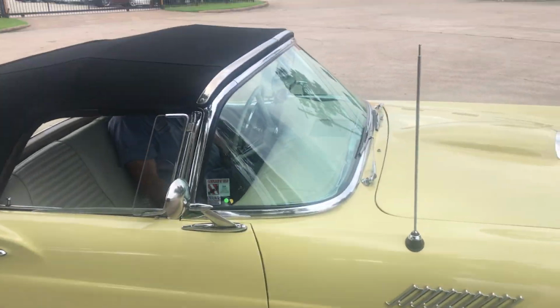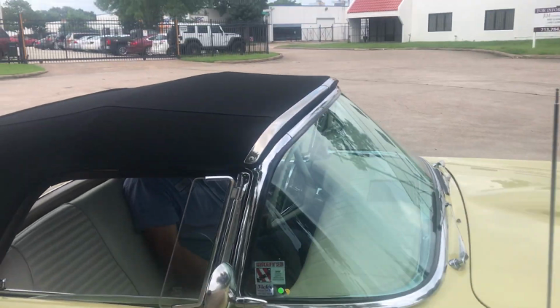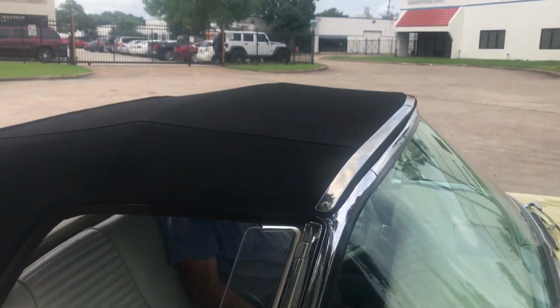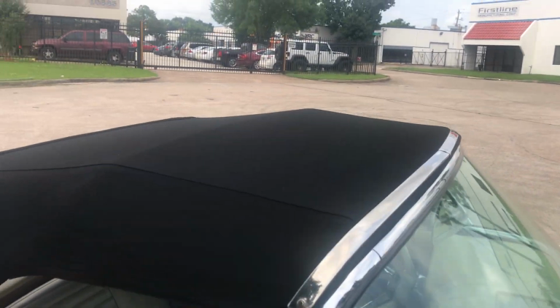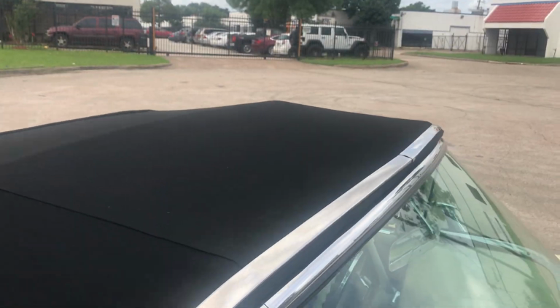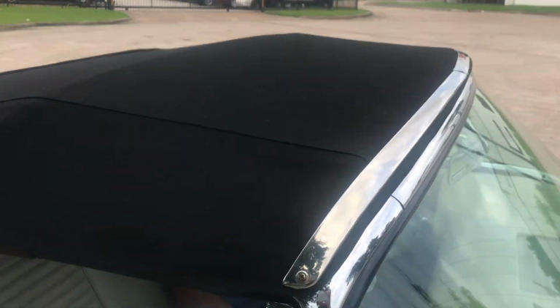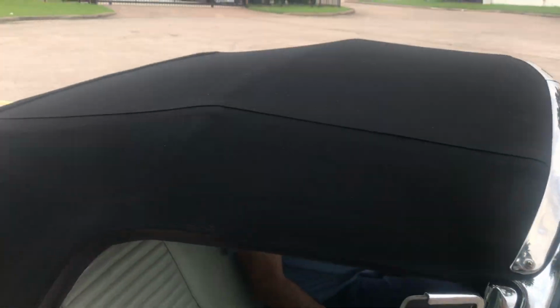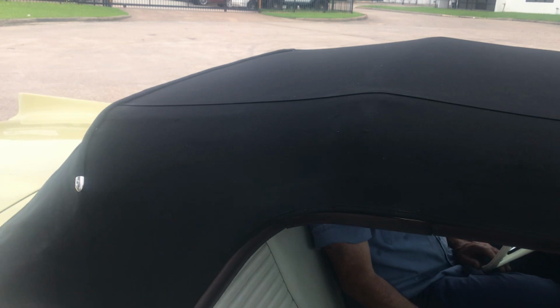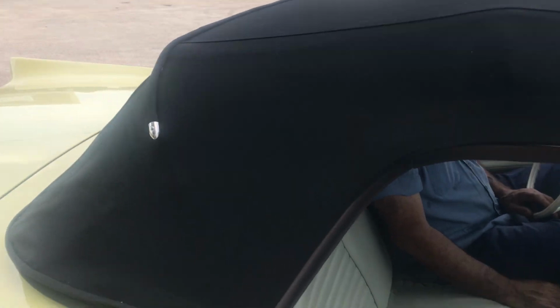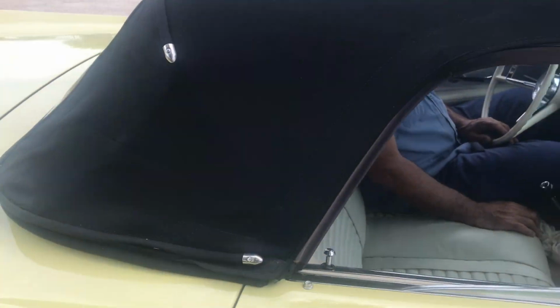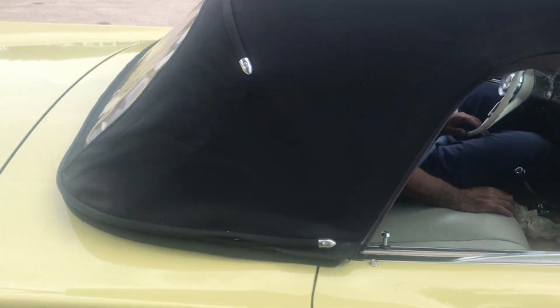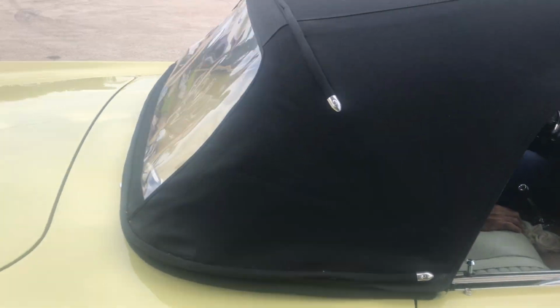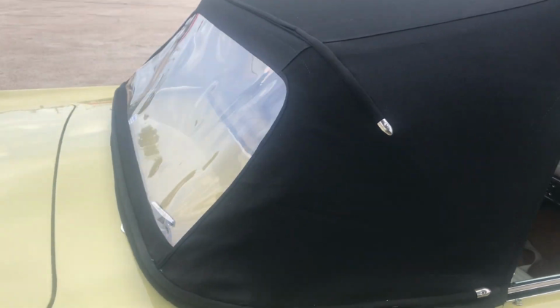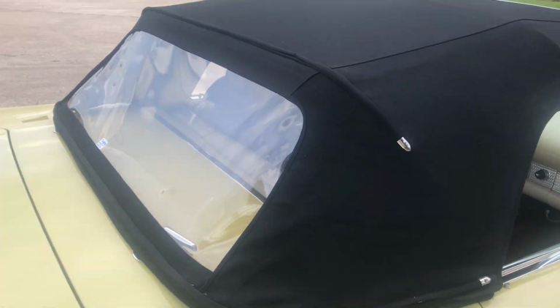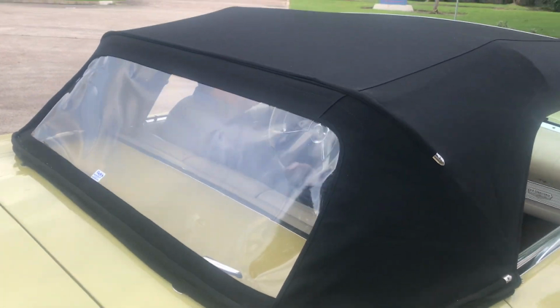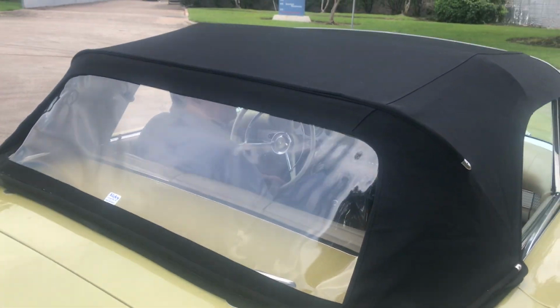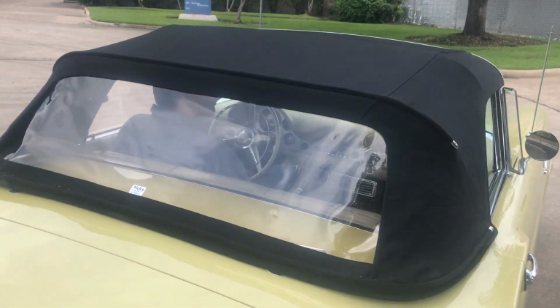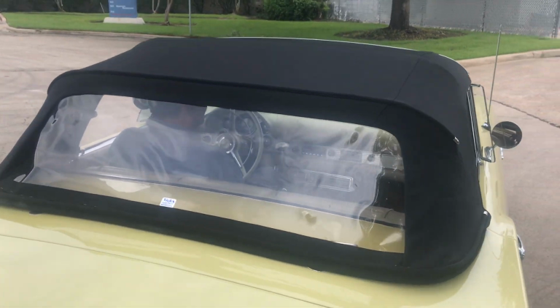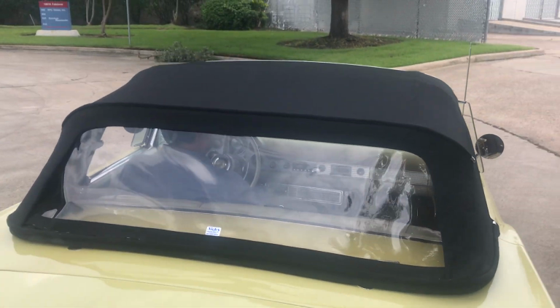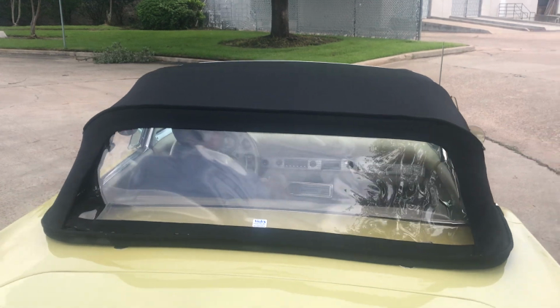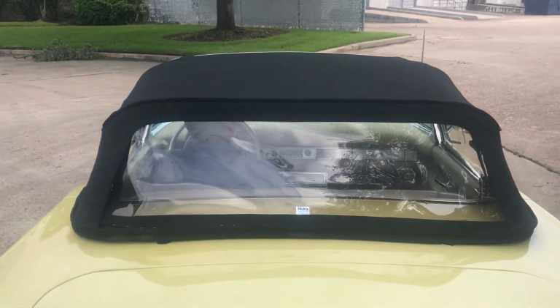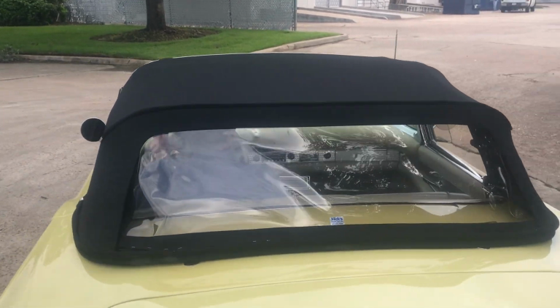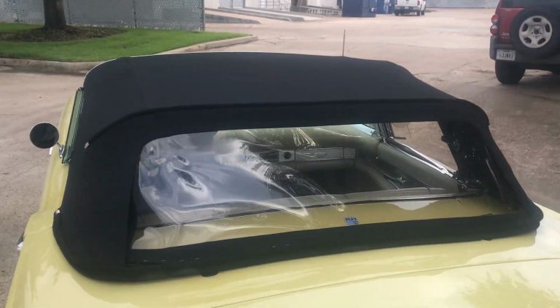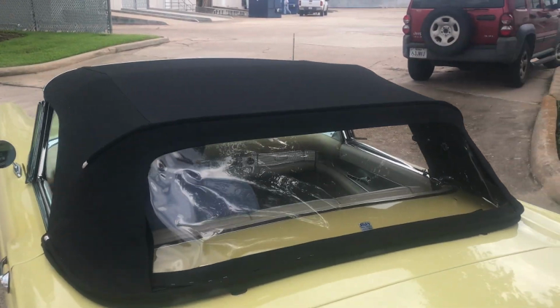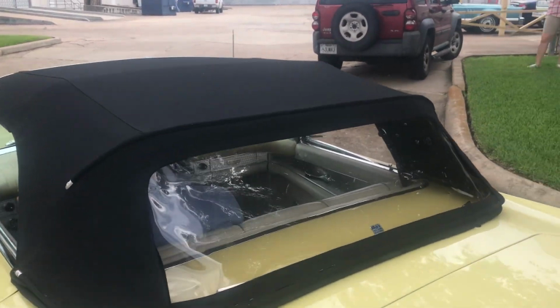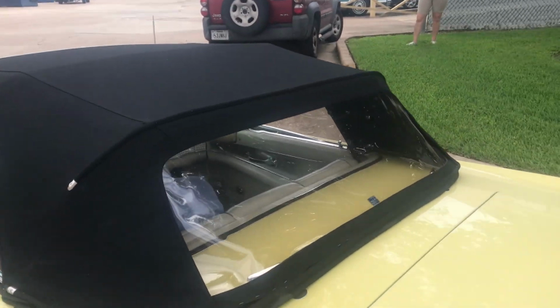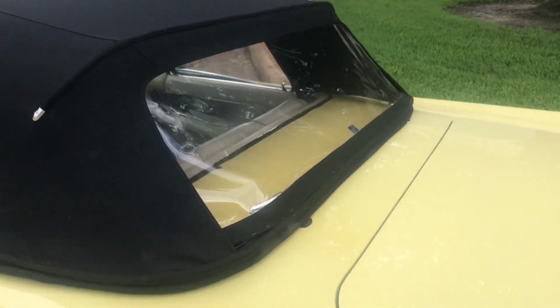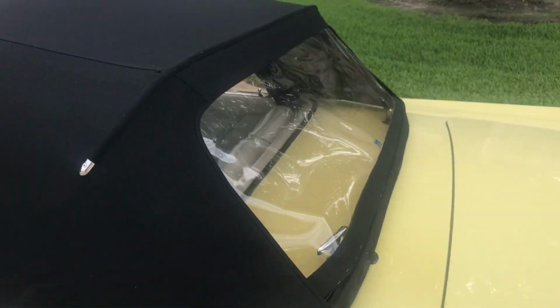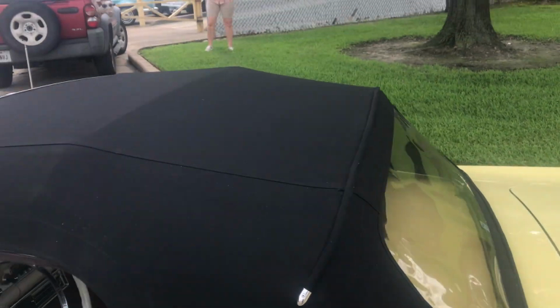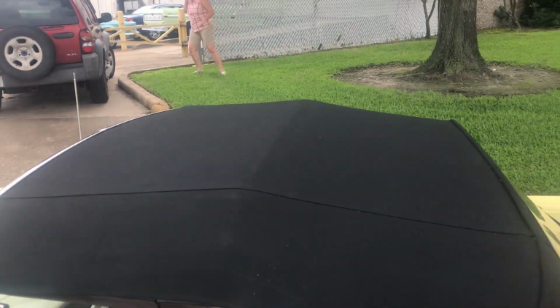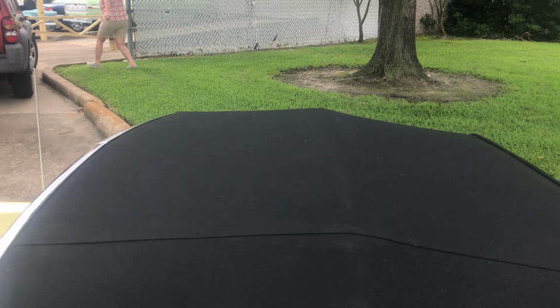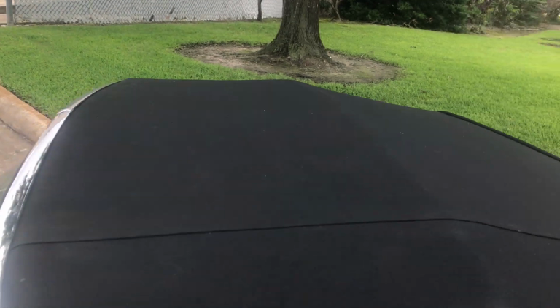You can see the fit is spectacular — it's tight. I don't think it's been up more than one or two times. The man who had it always kept it in the garage, so the fit is great and tight.